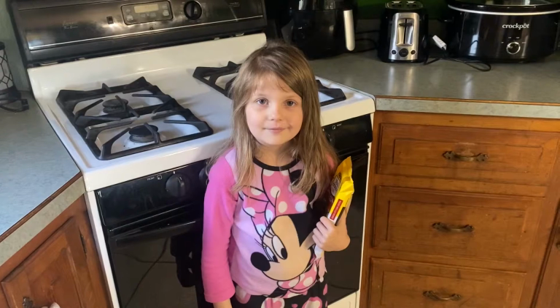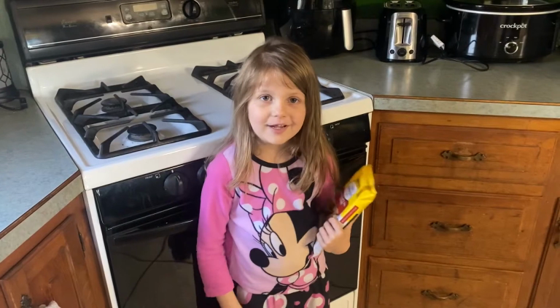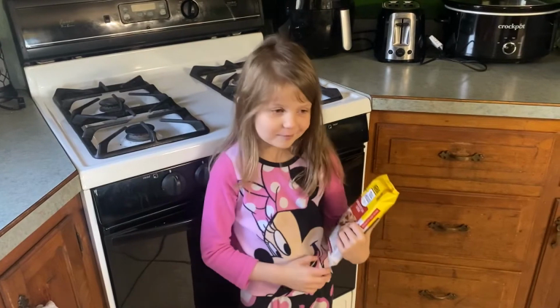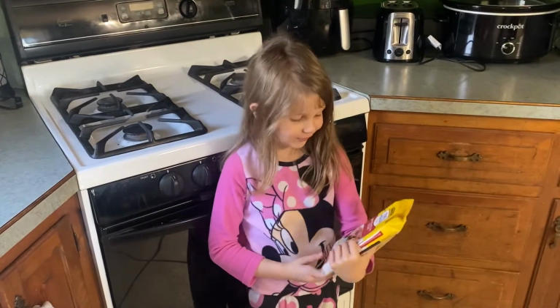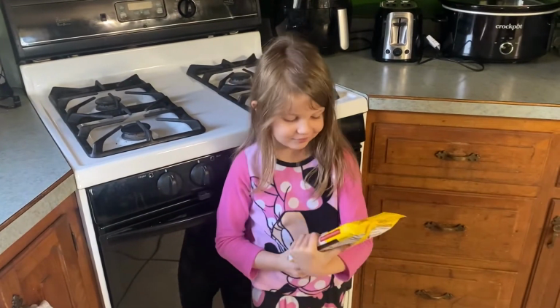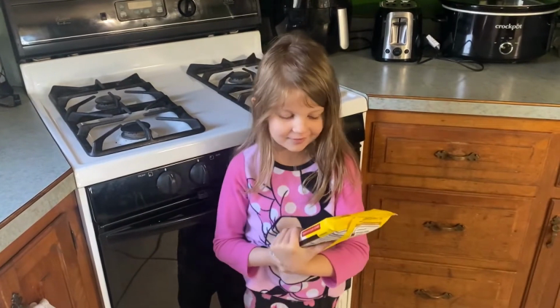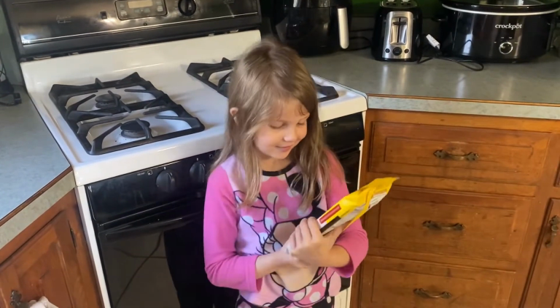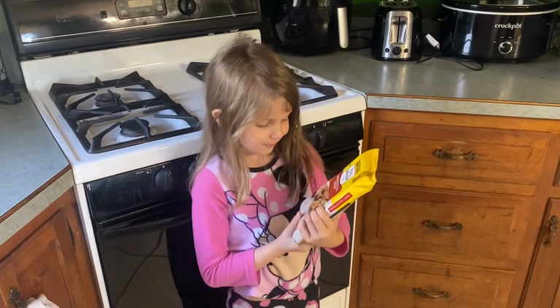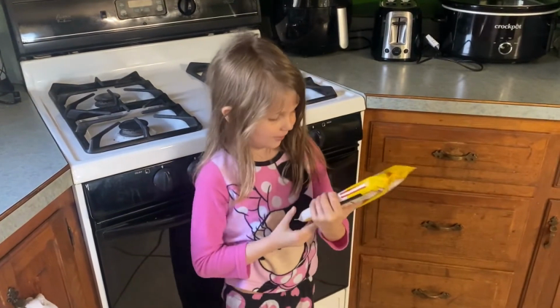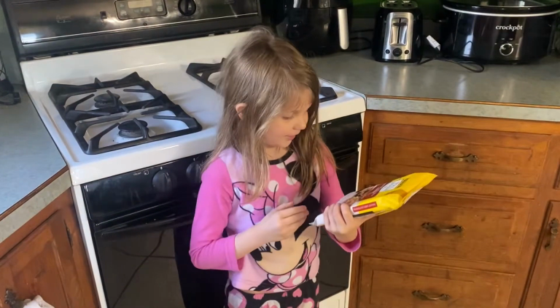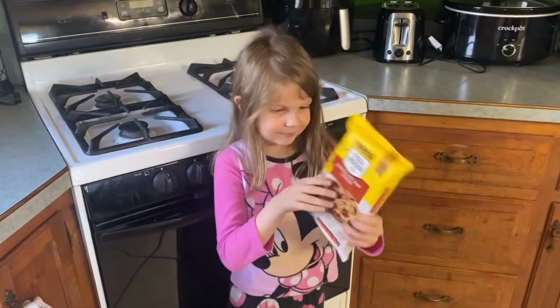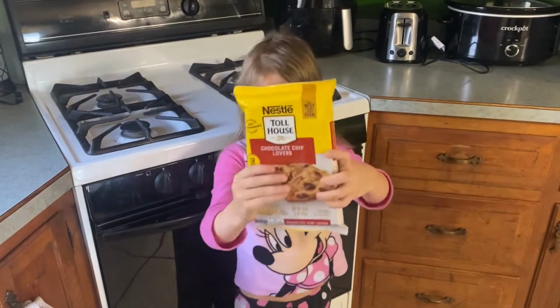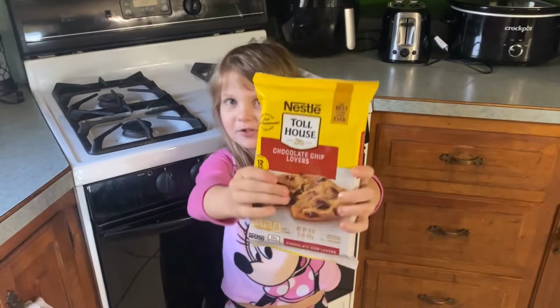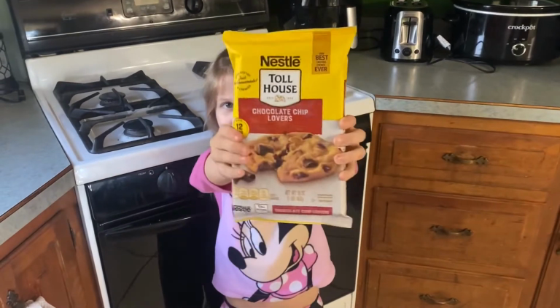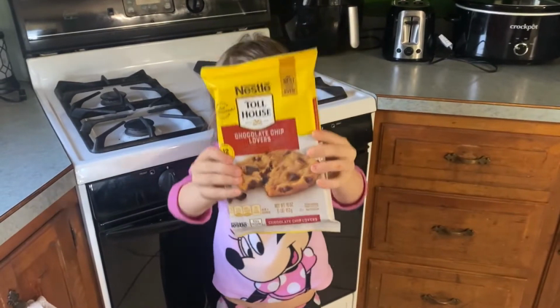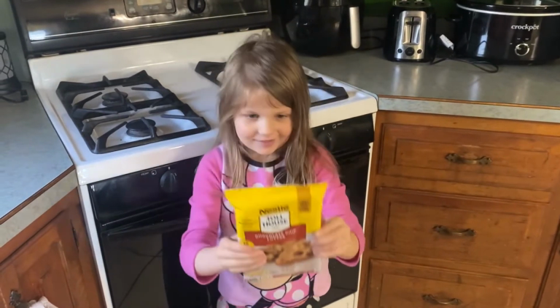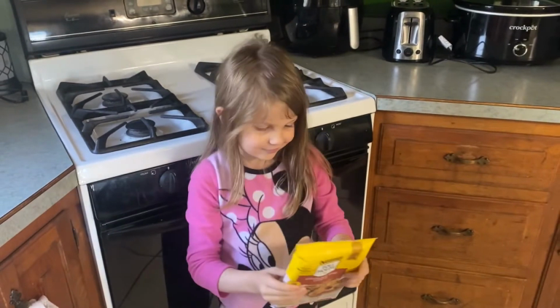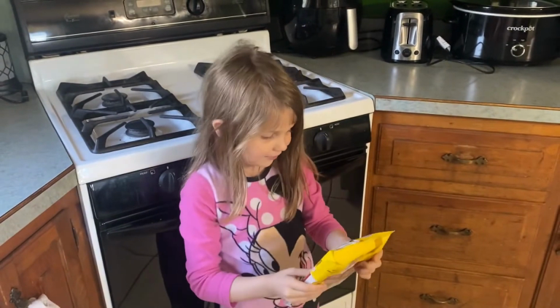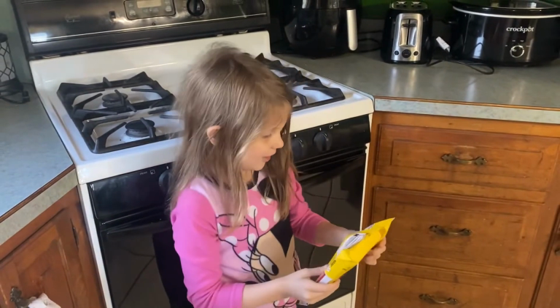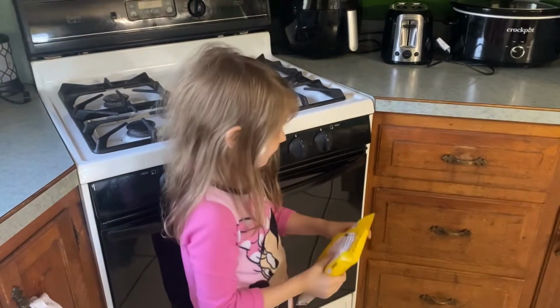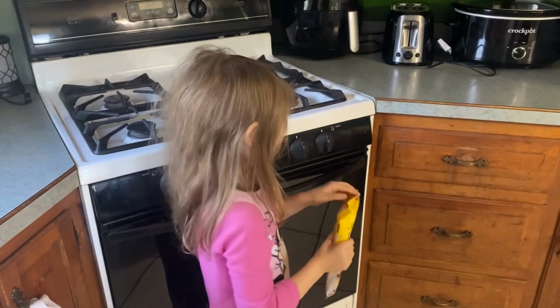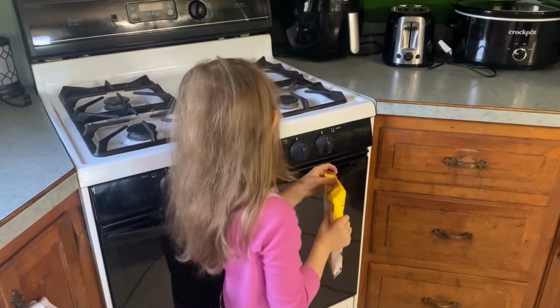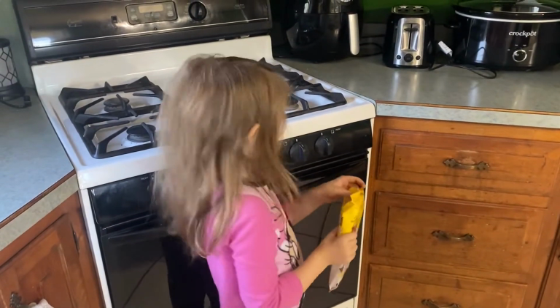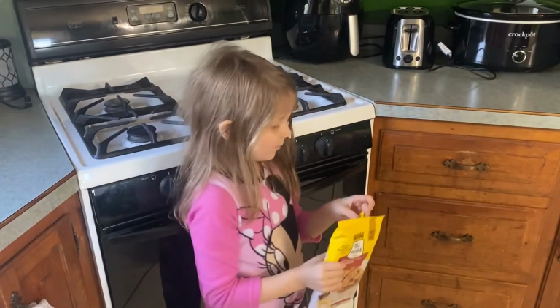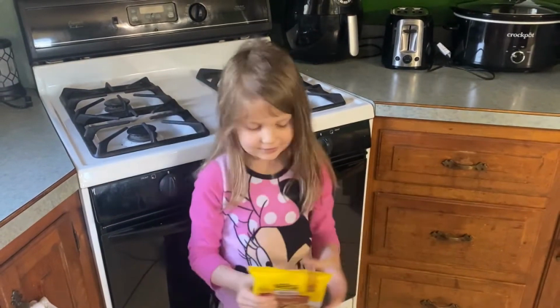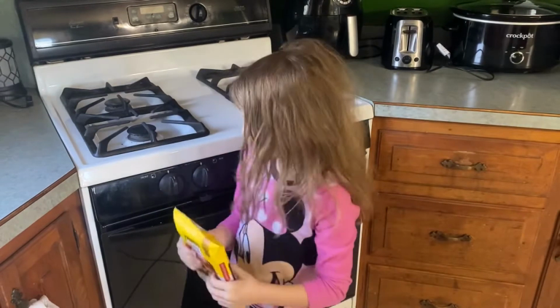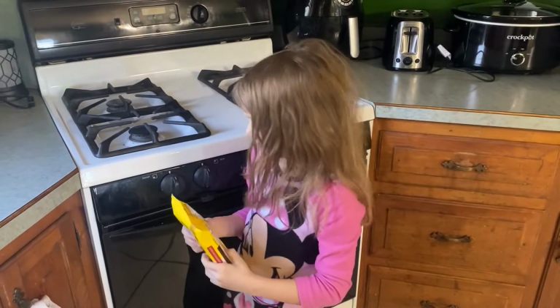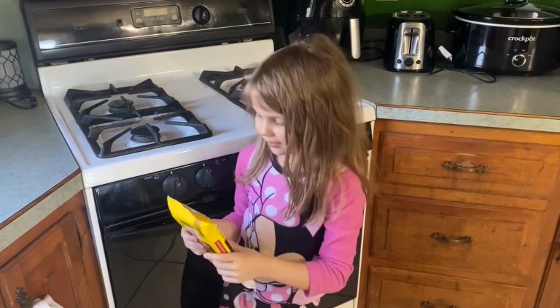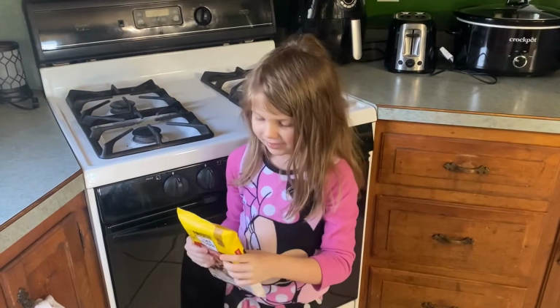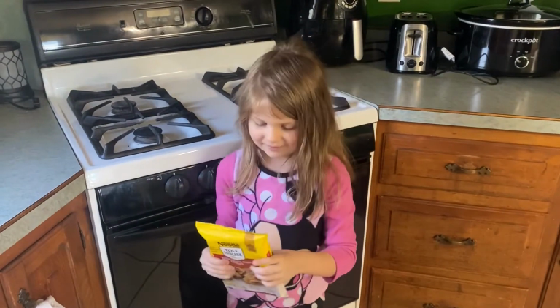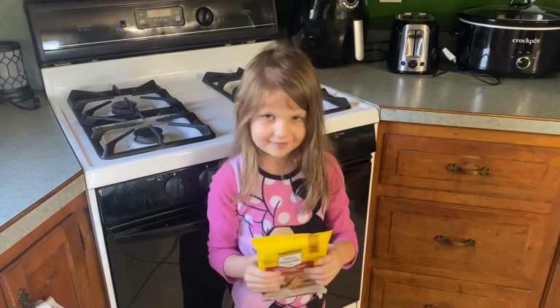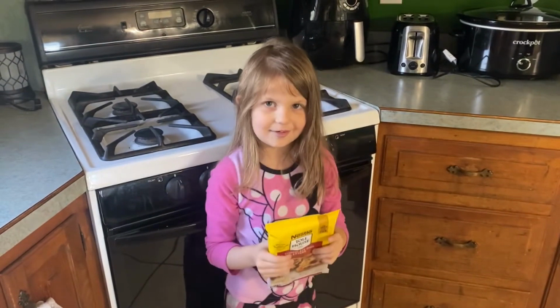Hey guys, welcome back to another video. Today we're going to be baking some chocolate chip cookies. They're so easy to make — just drop them on a pan and bake them. So let's get started.